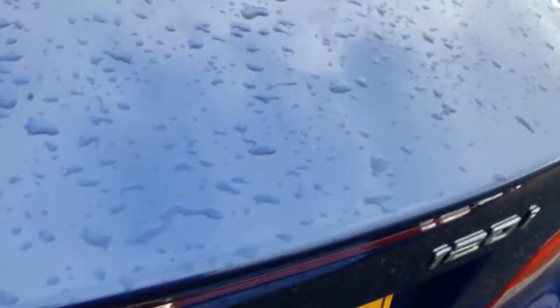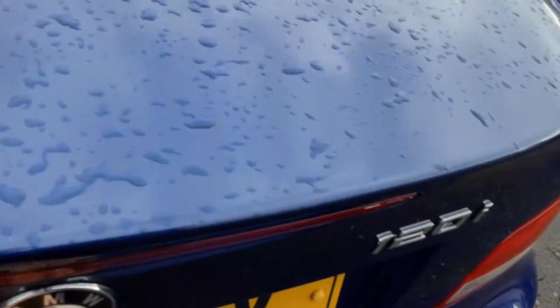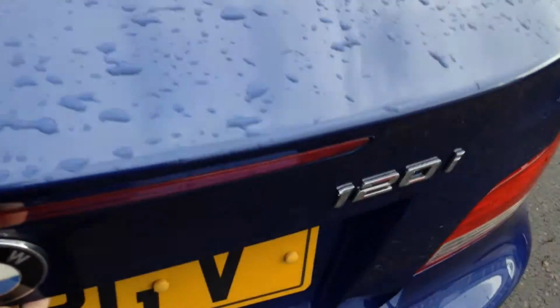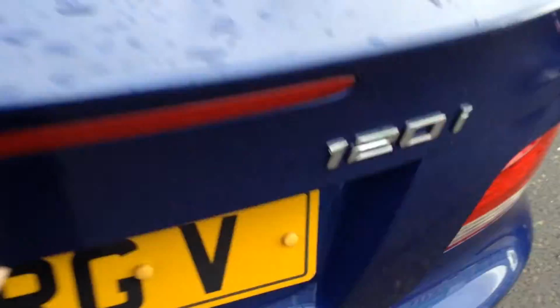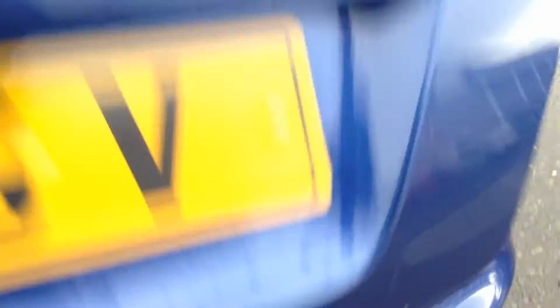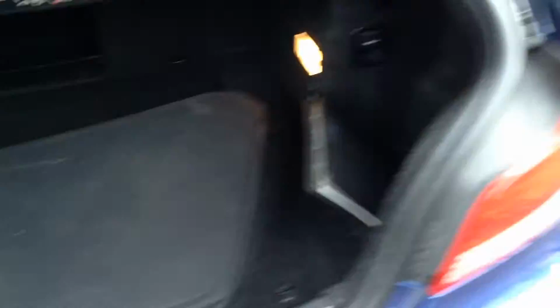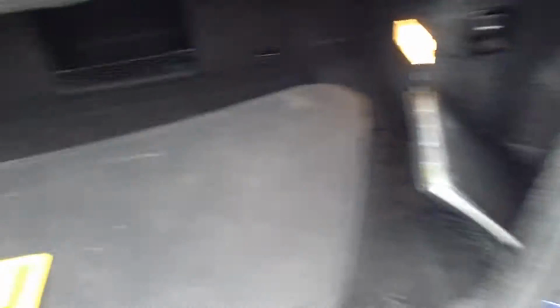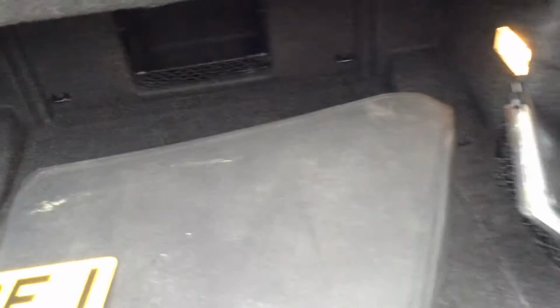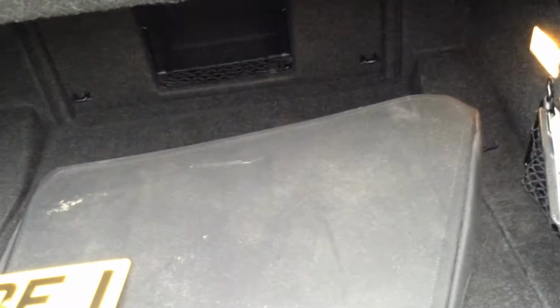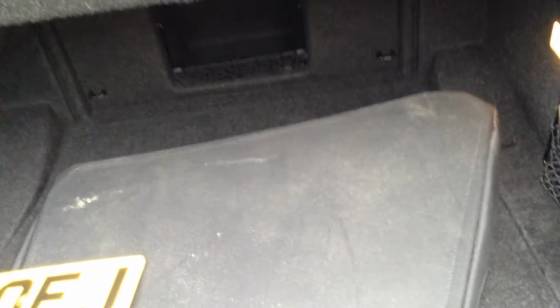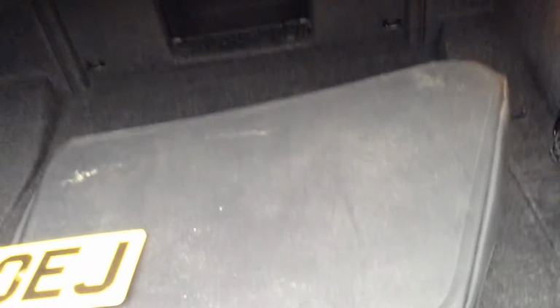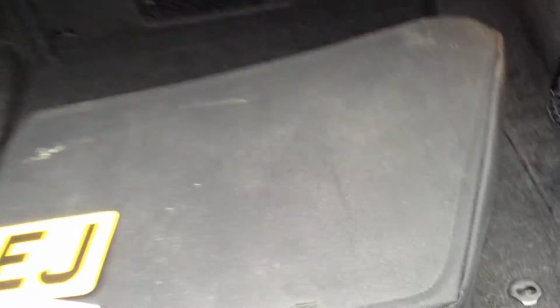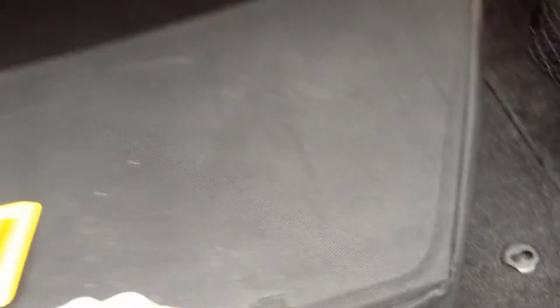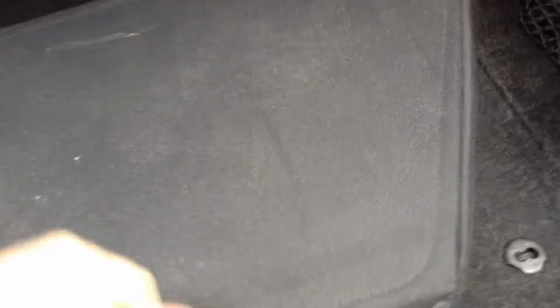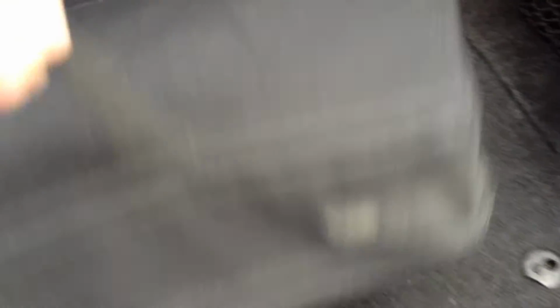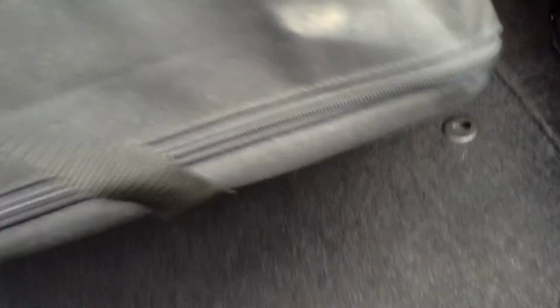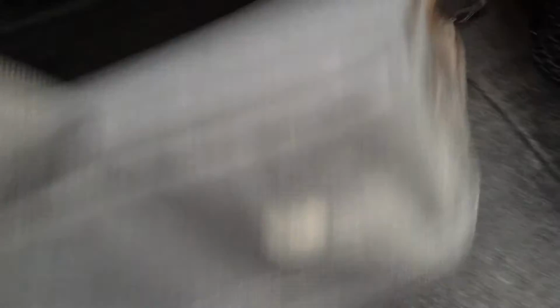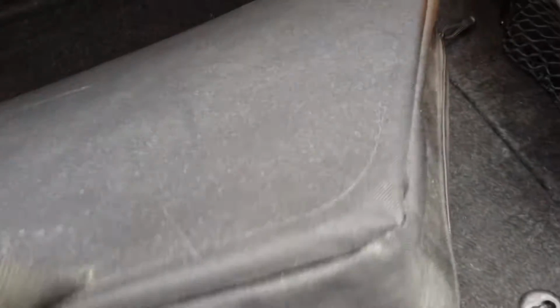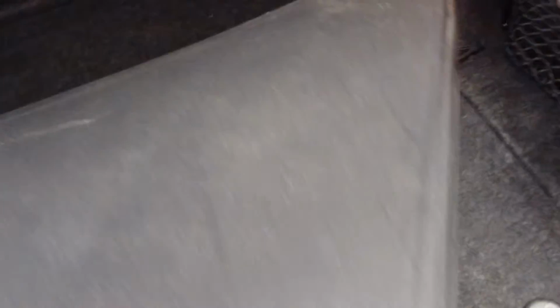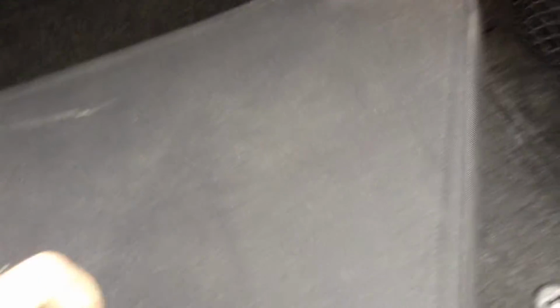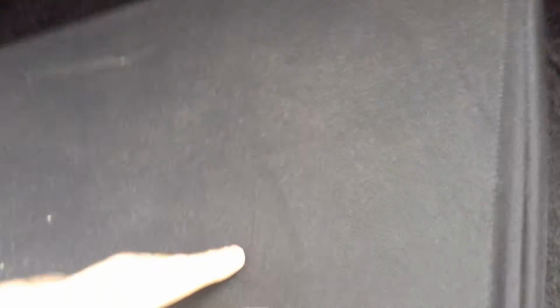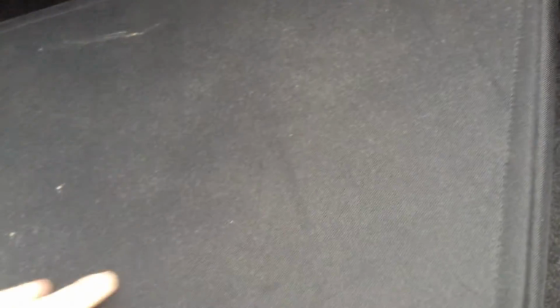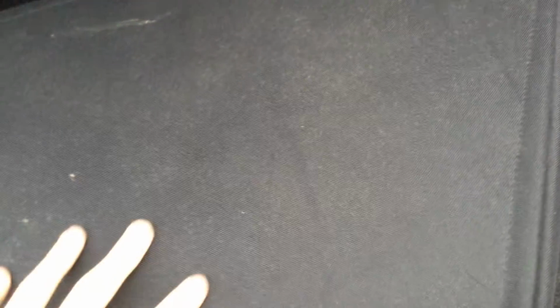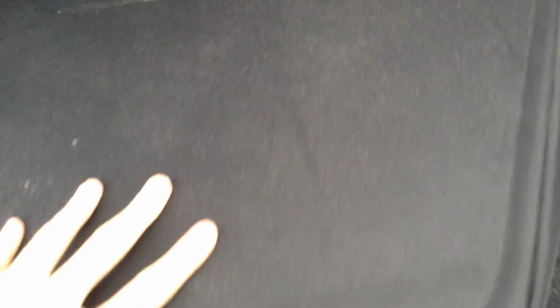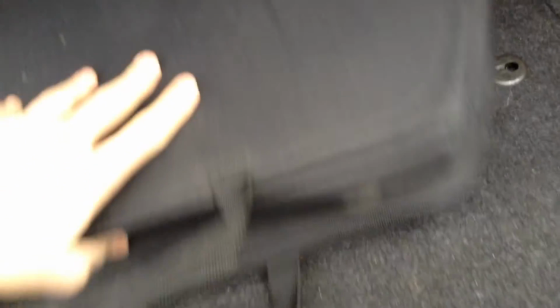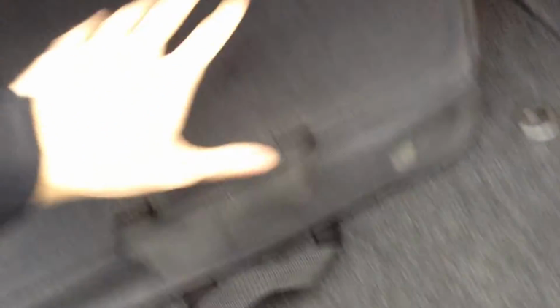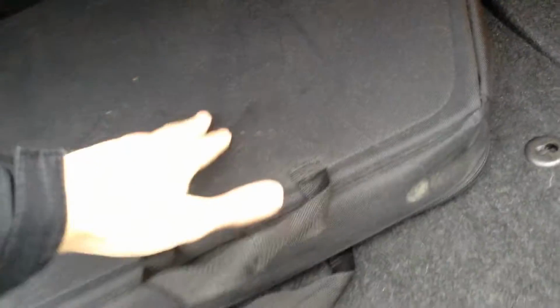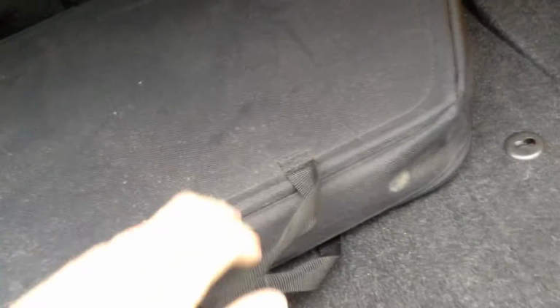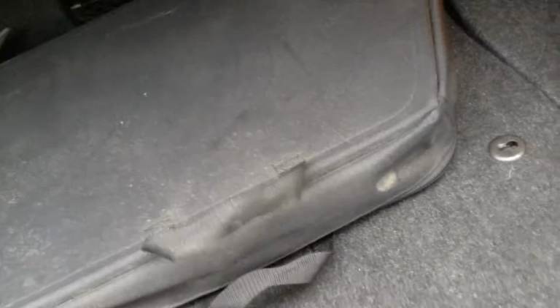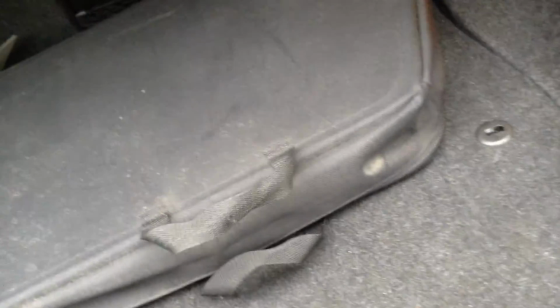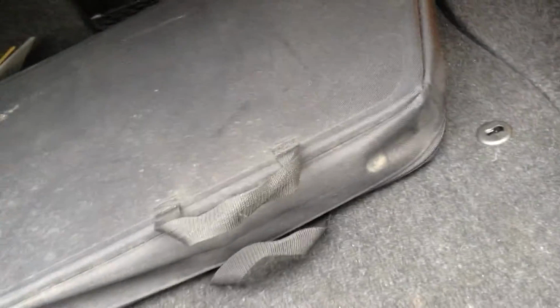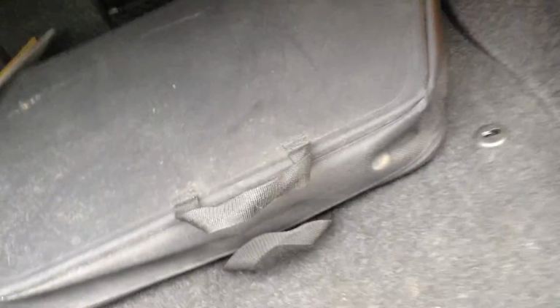Inside the boot, you have got your wind deflector in there, so it does come with a wind deflector, which is really nice.